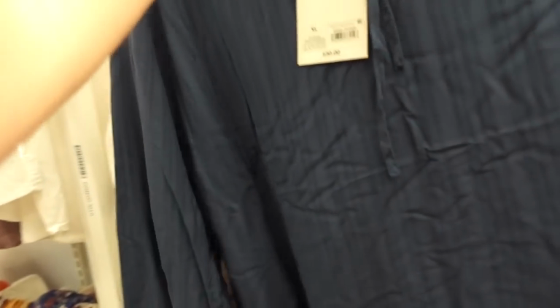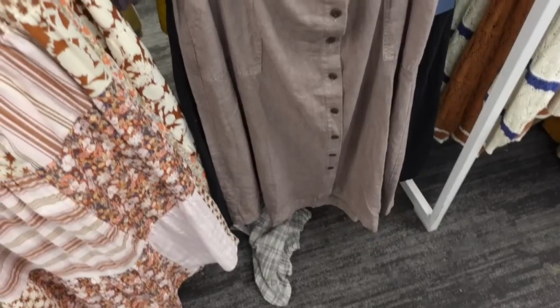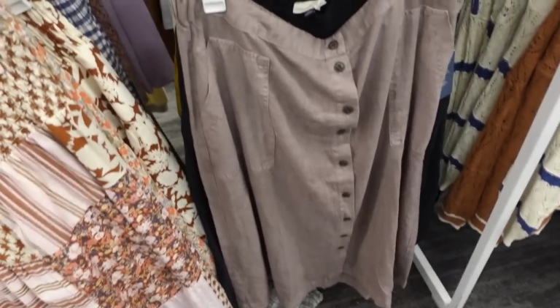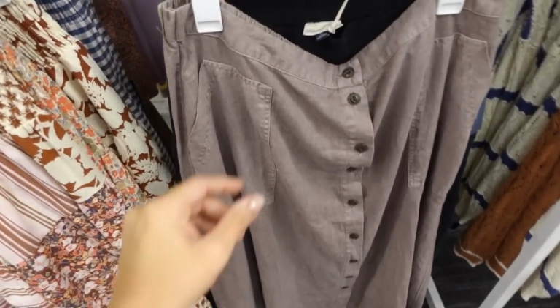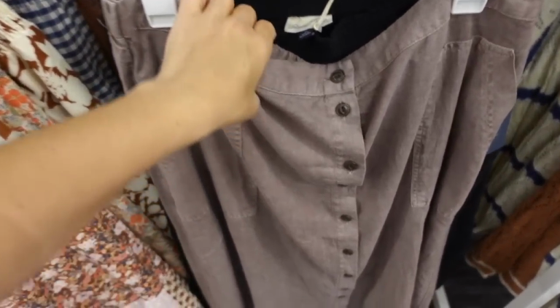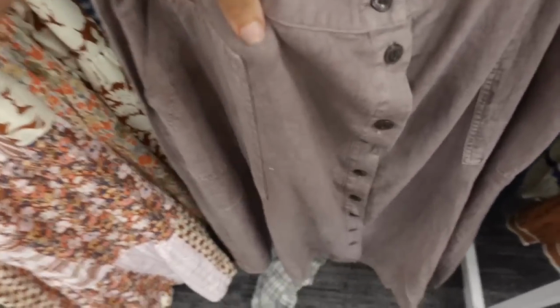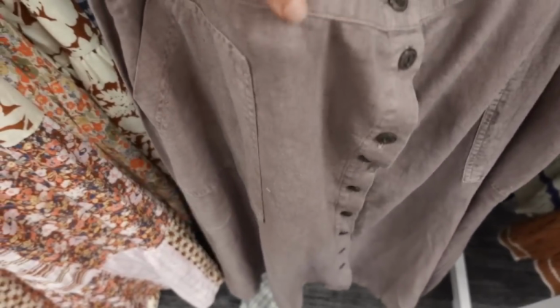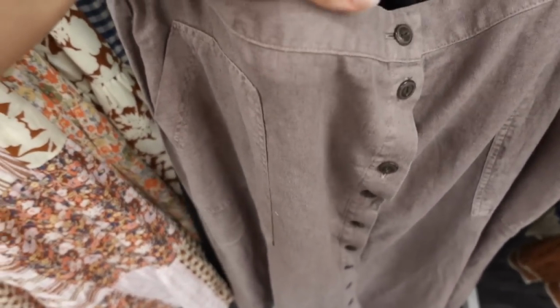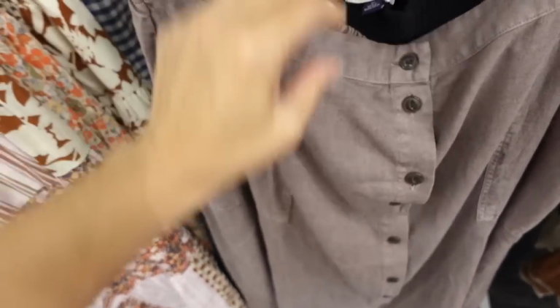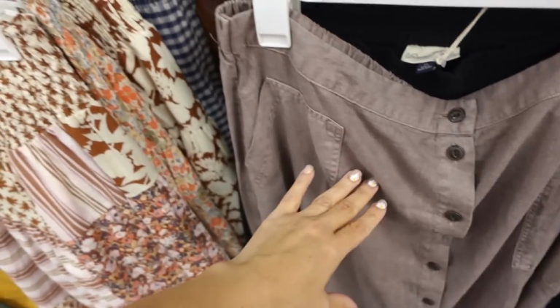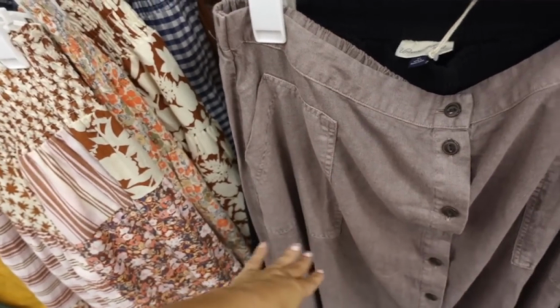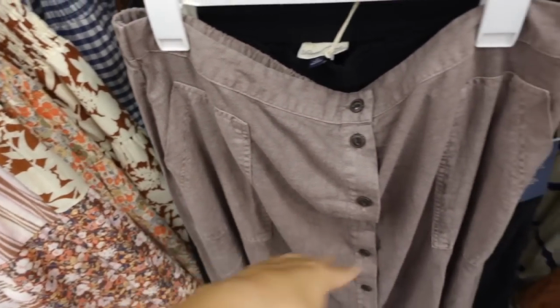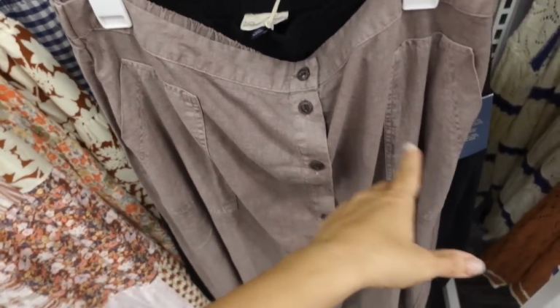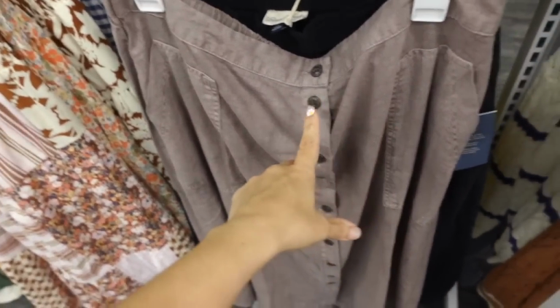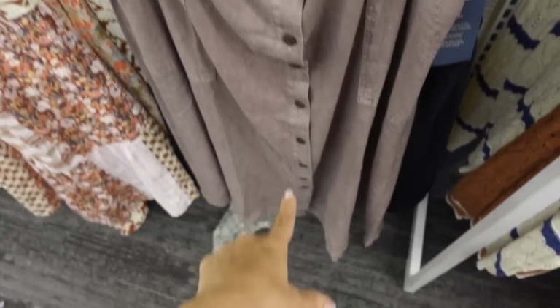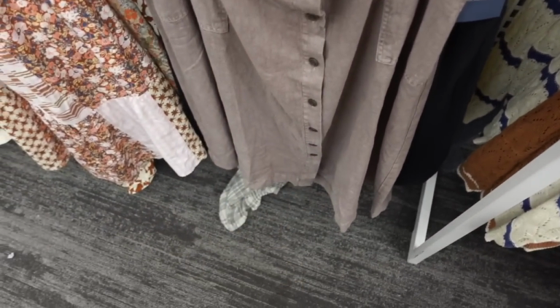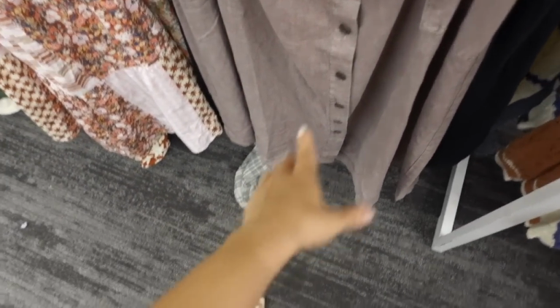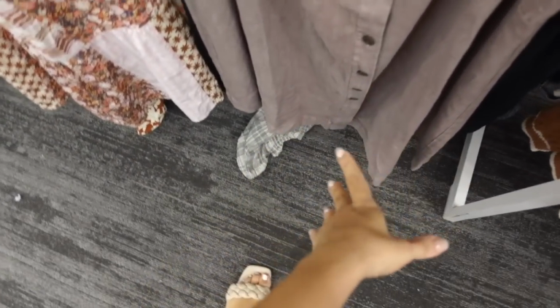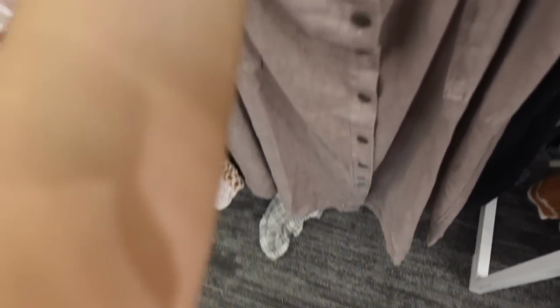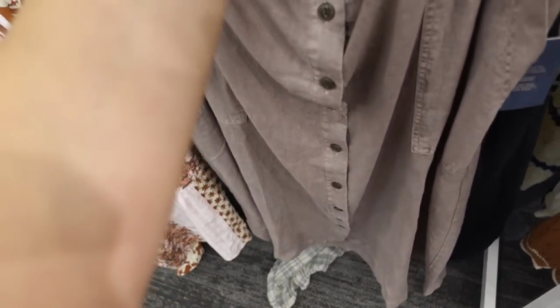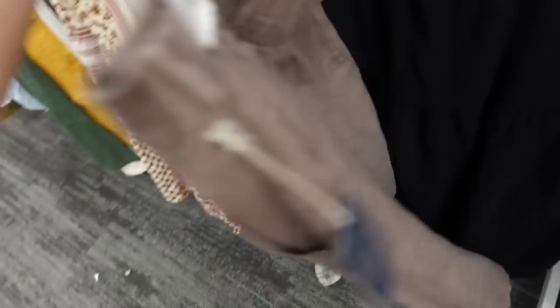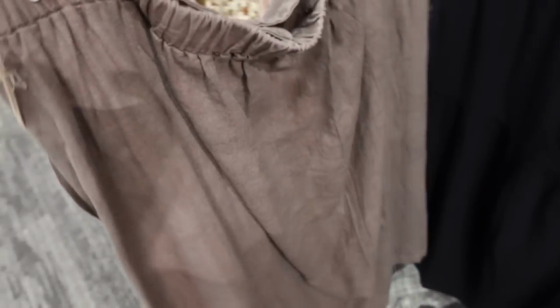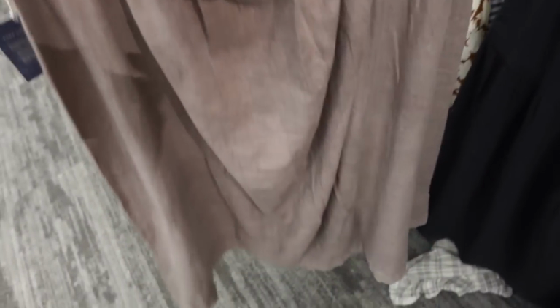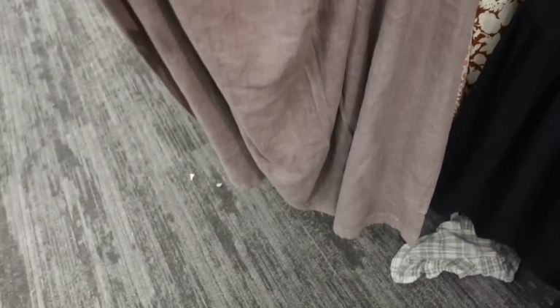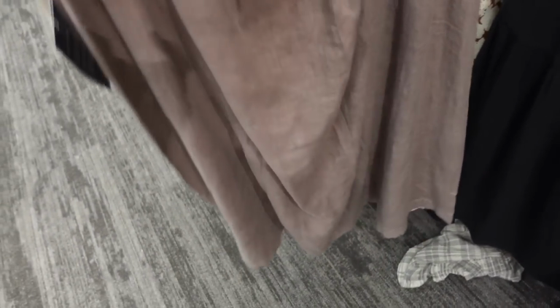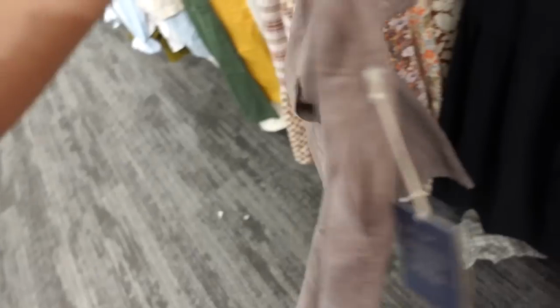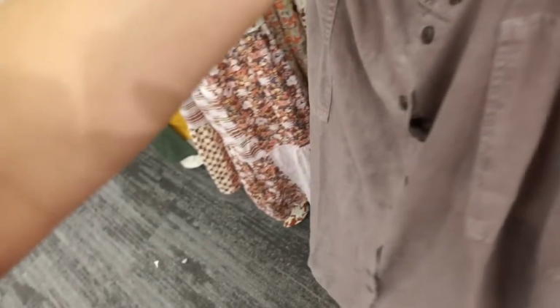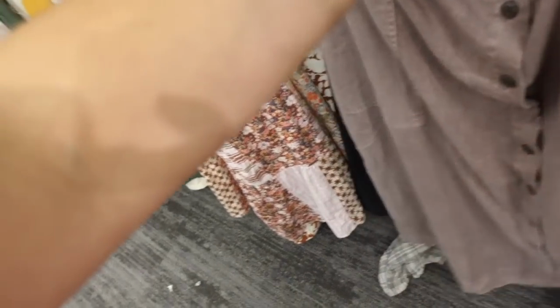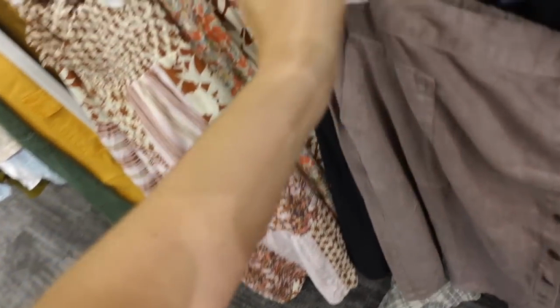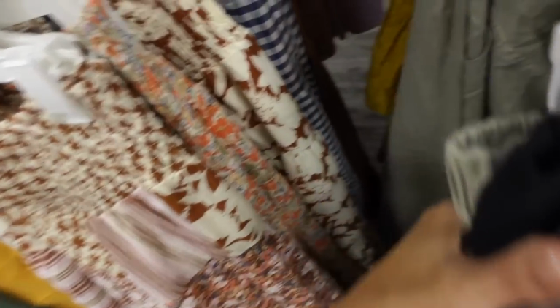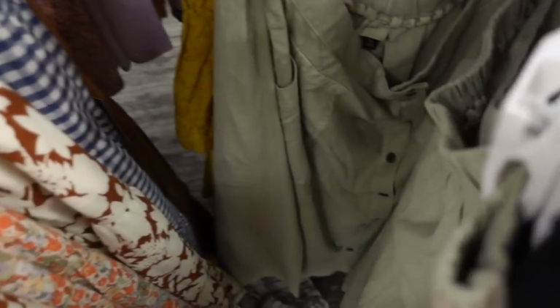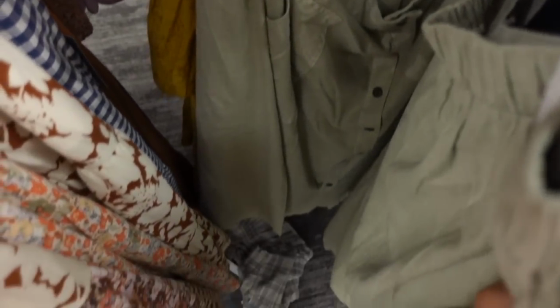Button-down skirts from Universal Thread — like a linen textured material, pork chop style pockets, functioning buttons all the way down, elastic through the back. Comes in the brown, there's also a green.